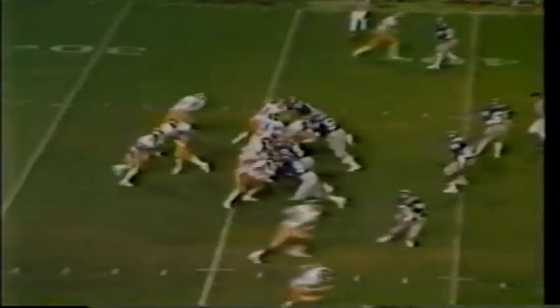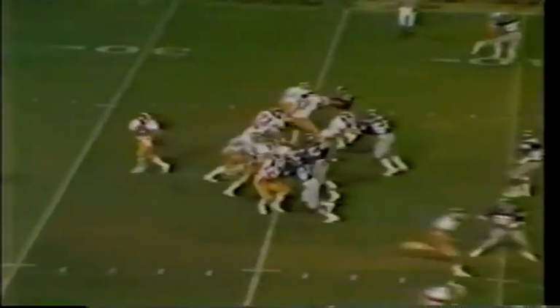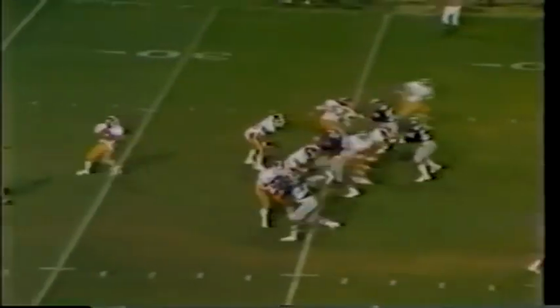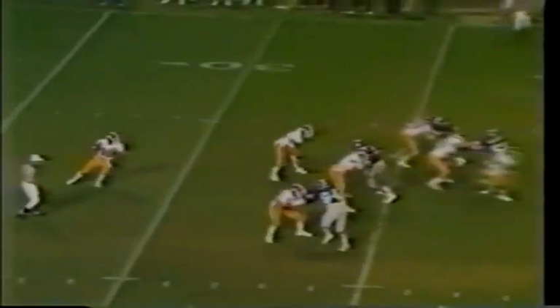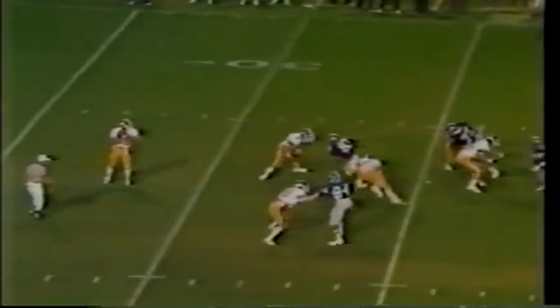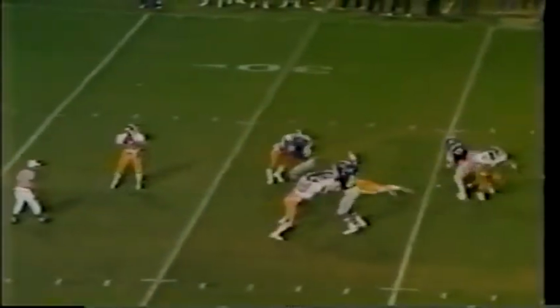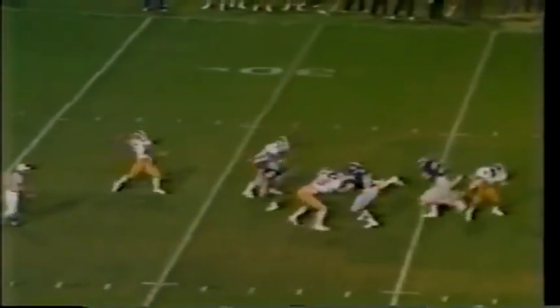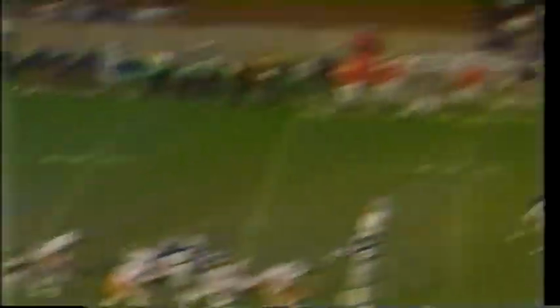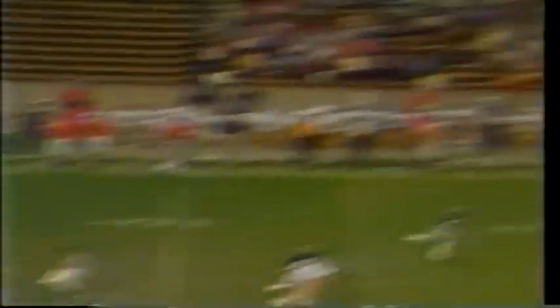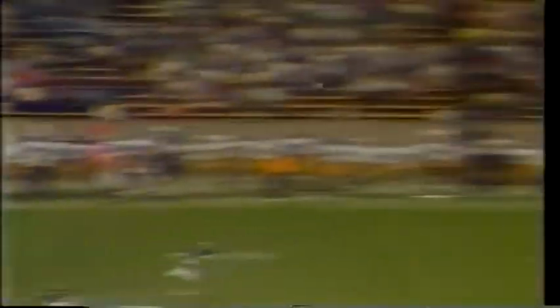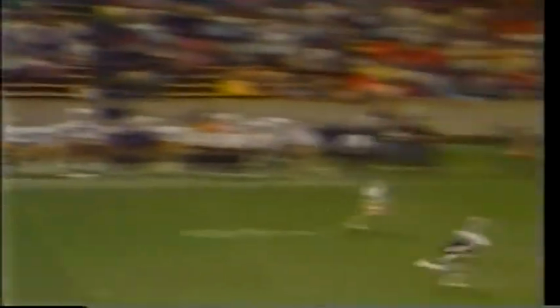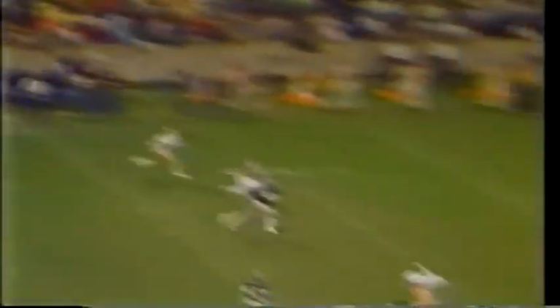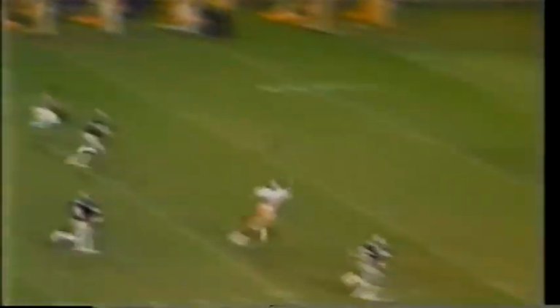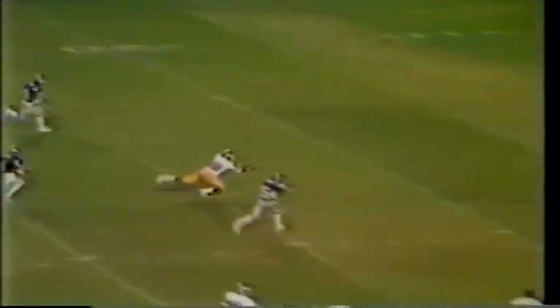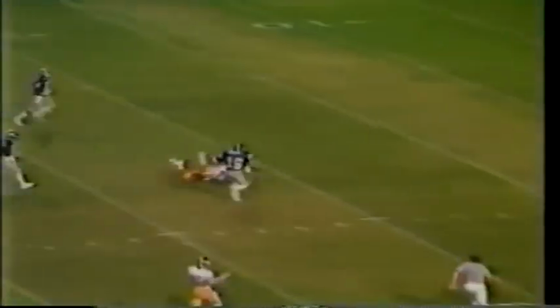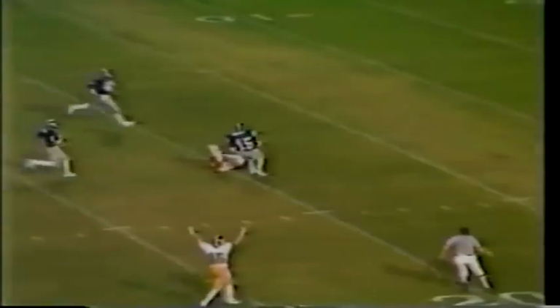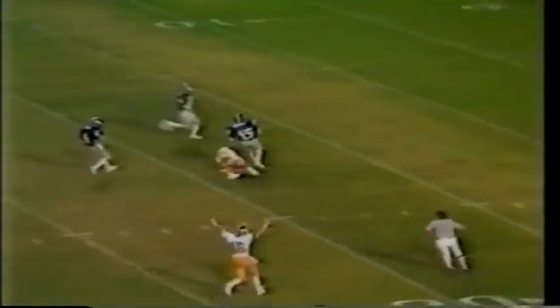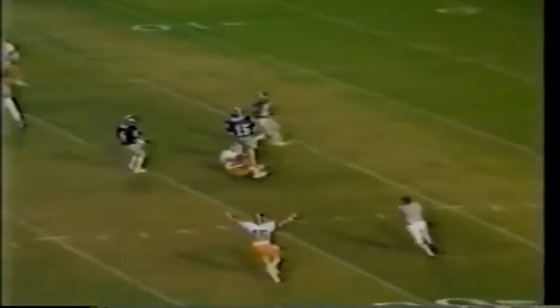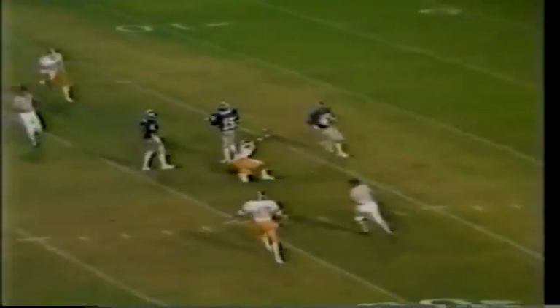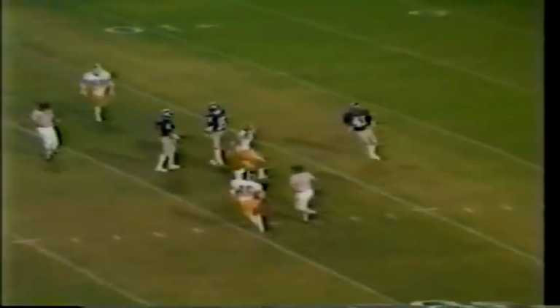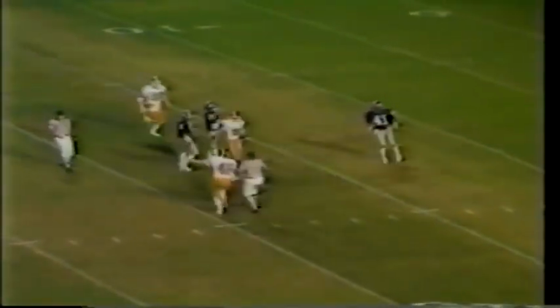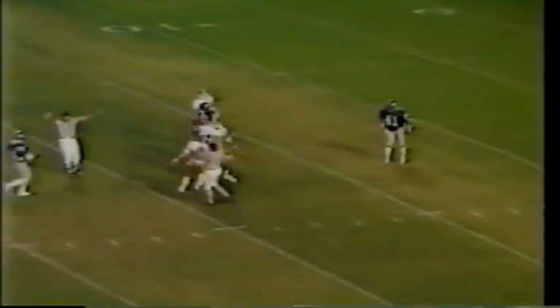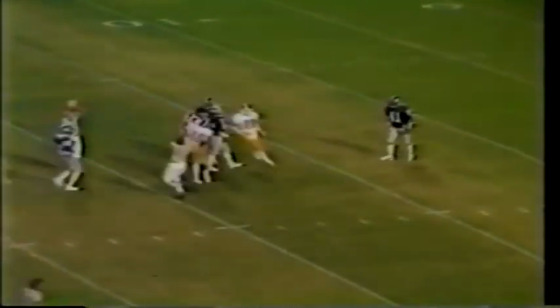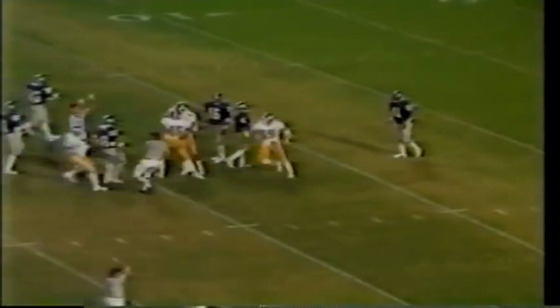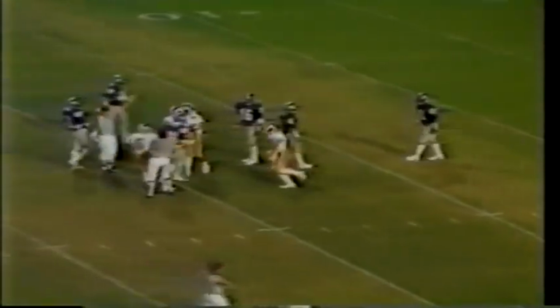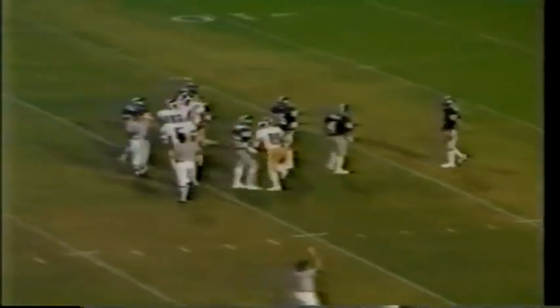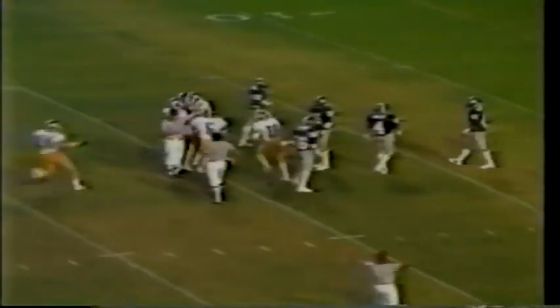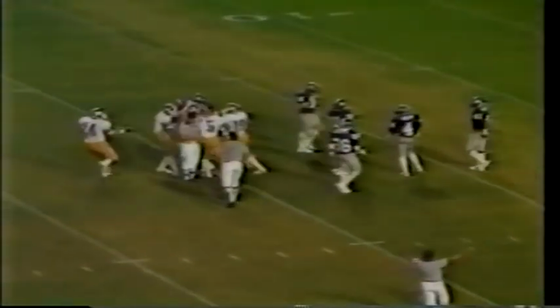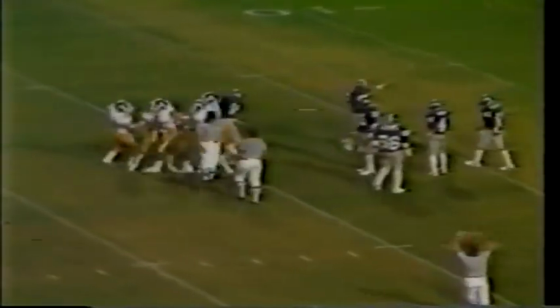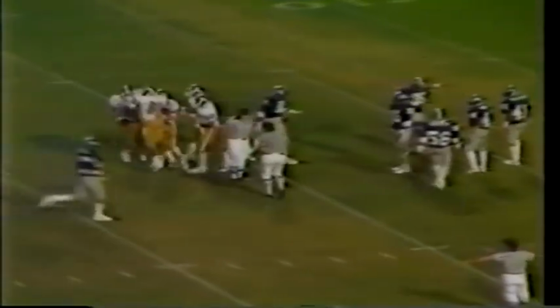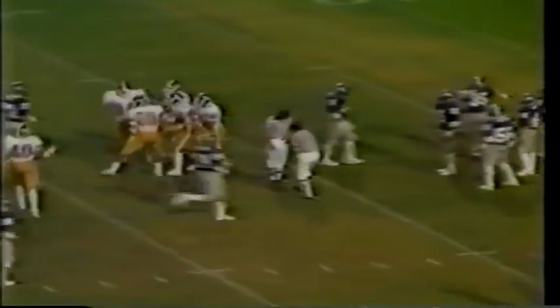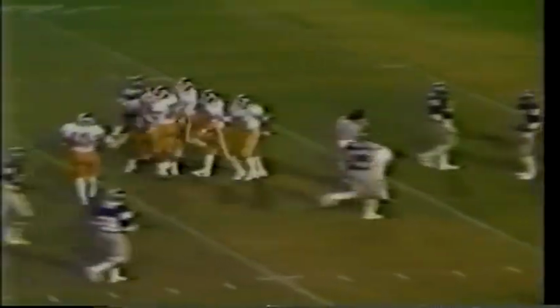Whit Taylor back in the pocket, stands in there, lays one up for Alamo Matthews — and the senior from Jacksonville, Florida, makes a gorgeous diving catch. It's a gain of 42 yards, first down on the Memphis State 21-yard line.